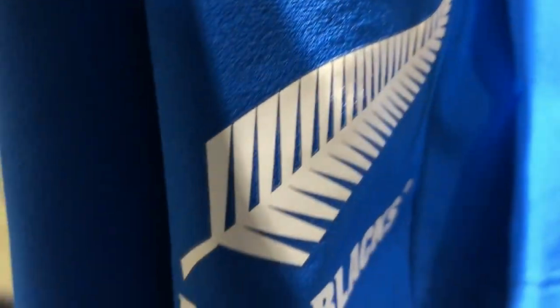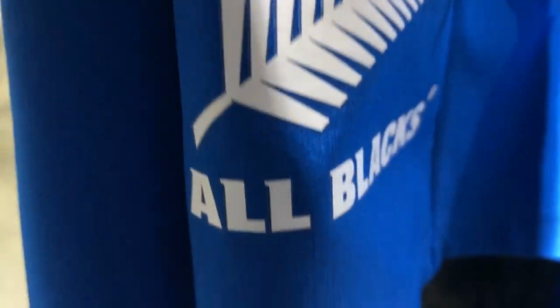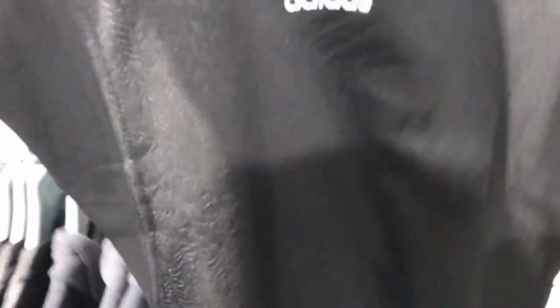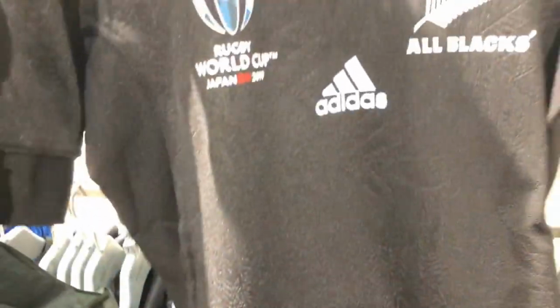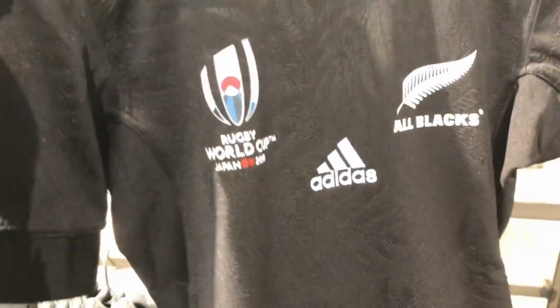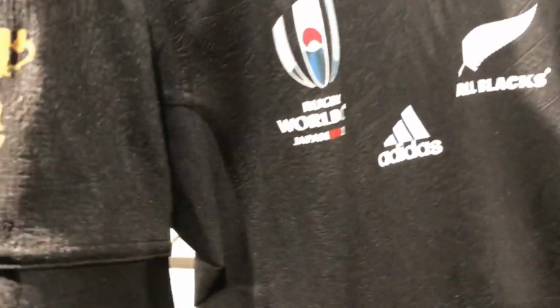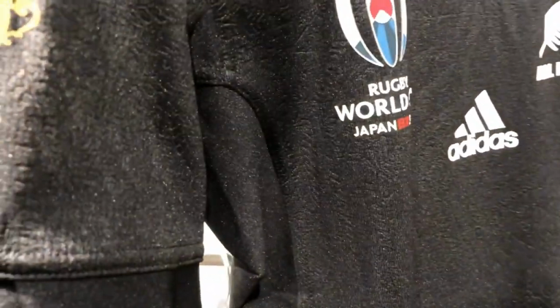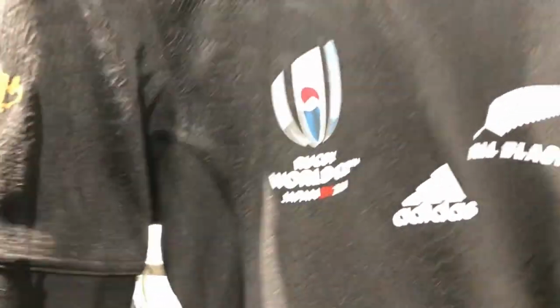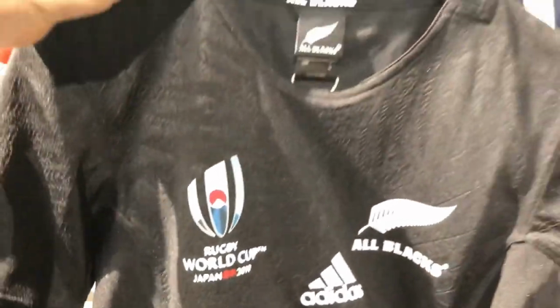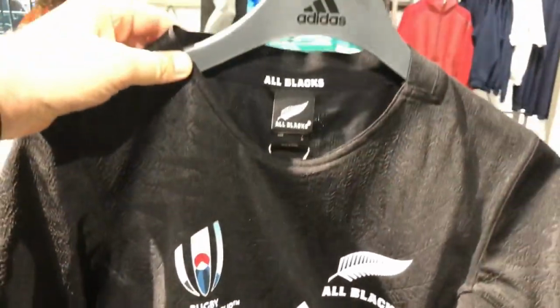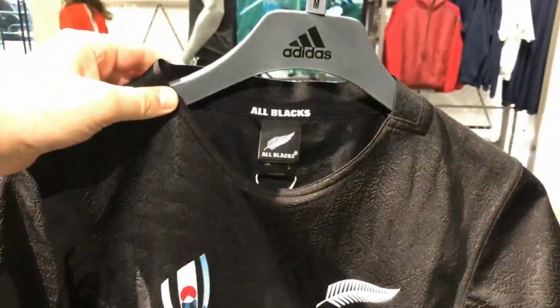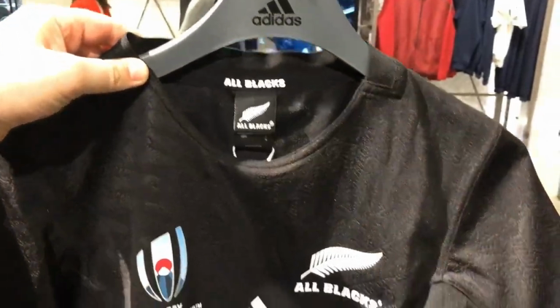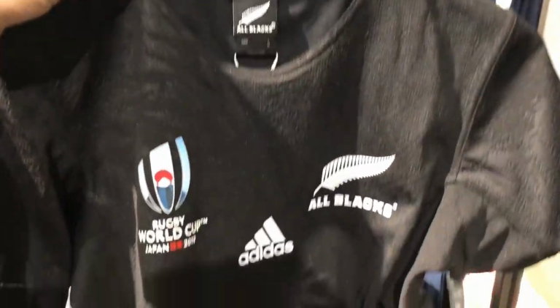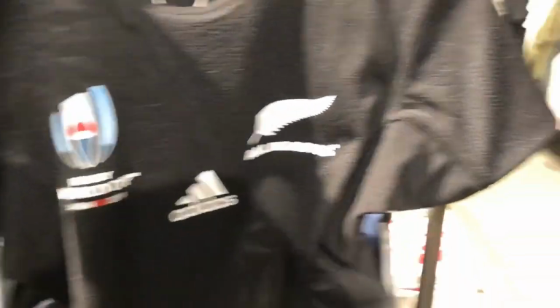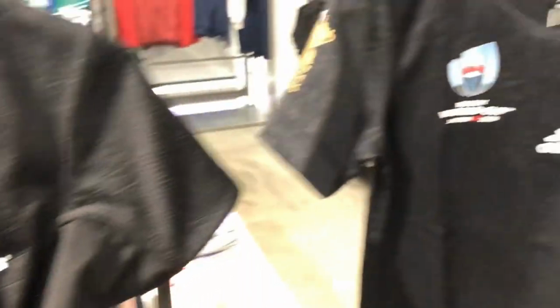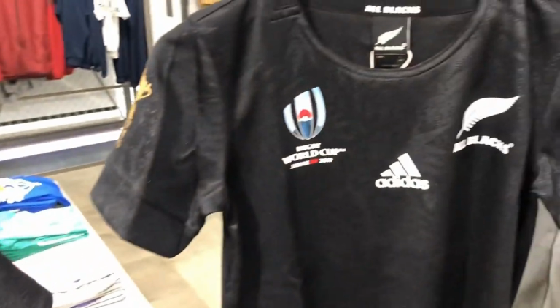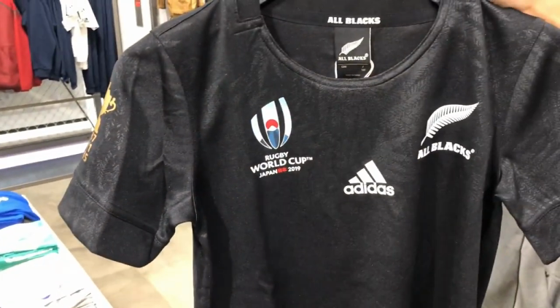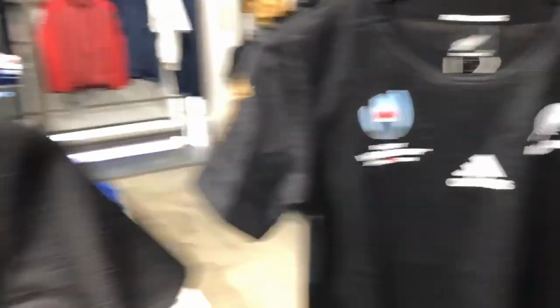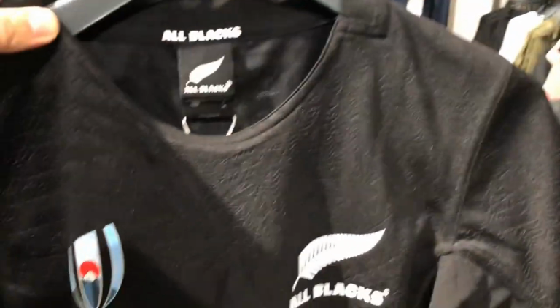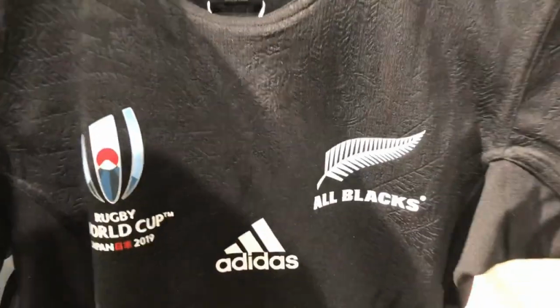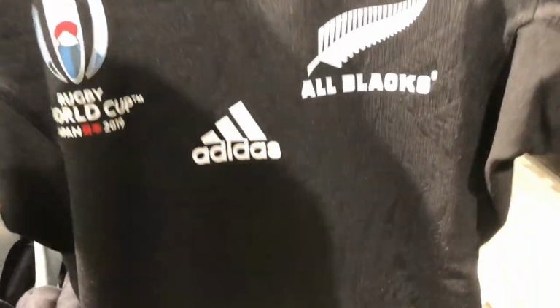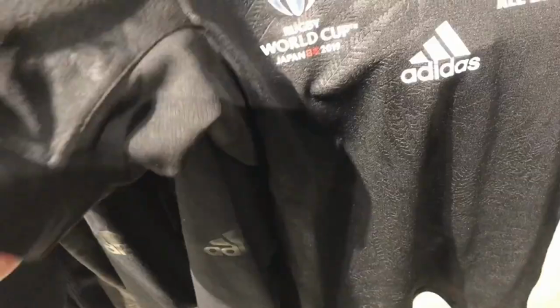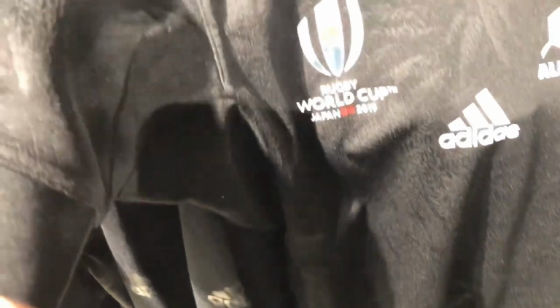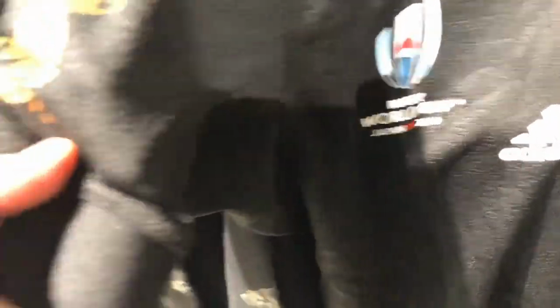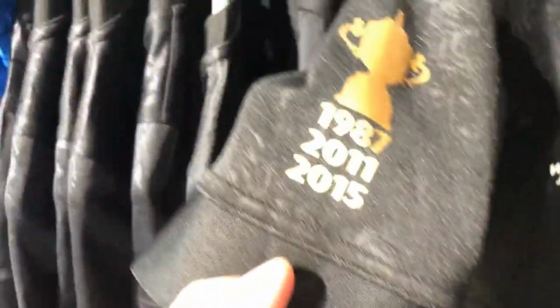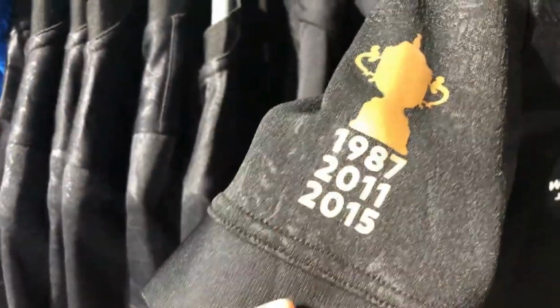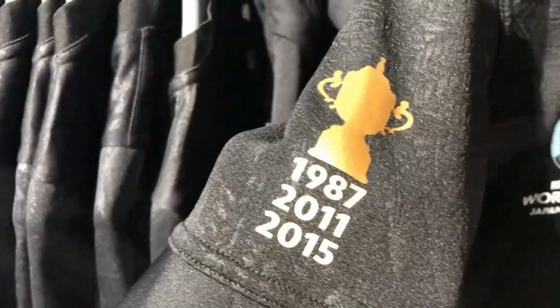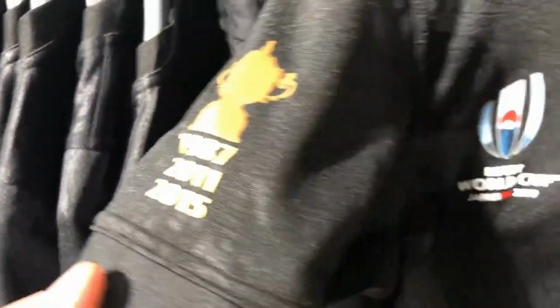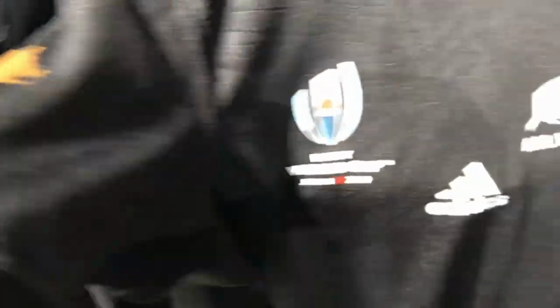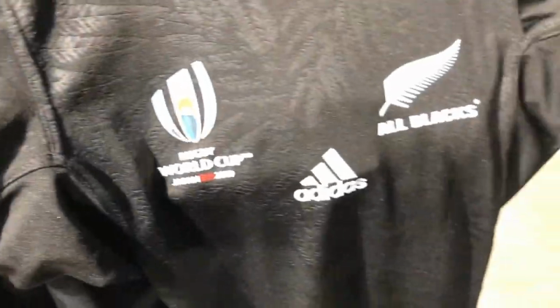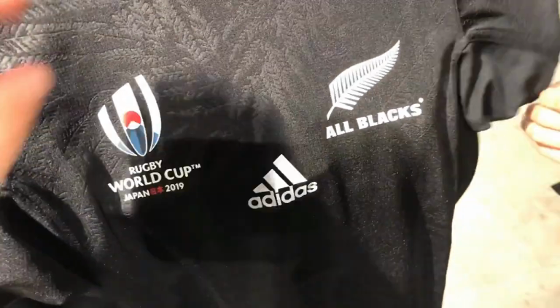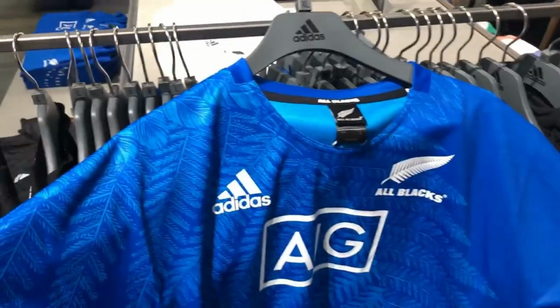Now the big question is, with a price tag of around 16,000 yen — that's around 220 New Zealand dollars — will you be lining up to get yours? I've got to admit this design is really starting to grow on me, so I might be tempted — that's if they have my size of course.